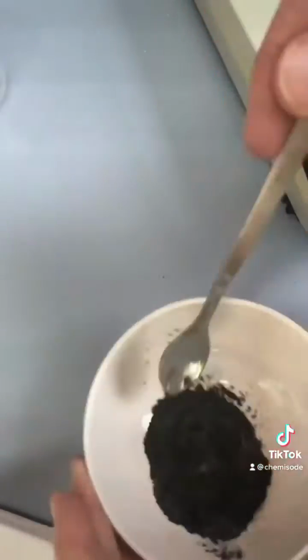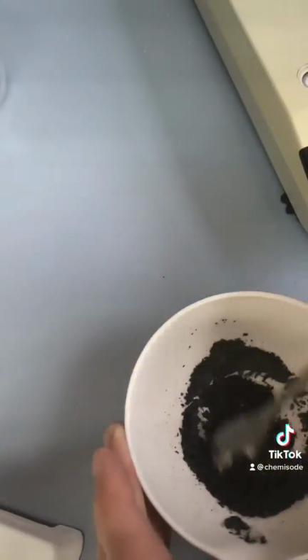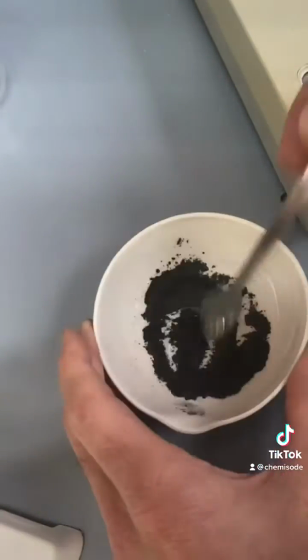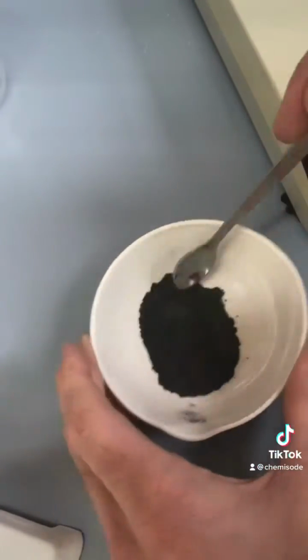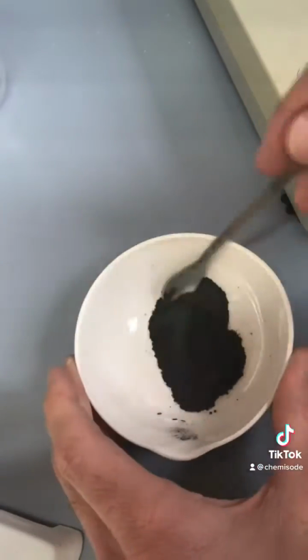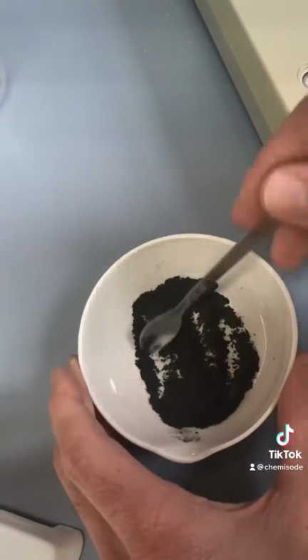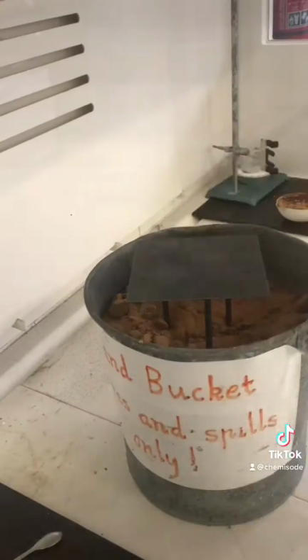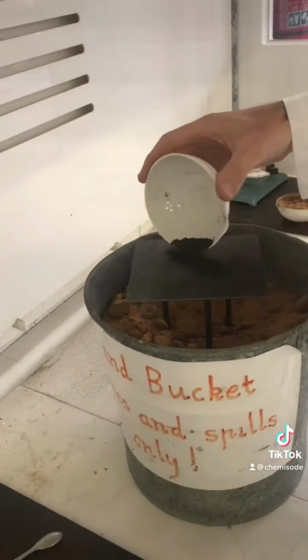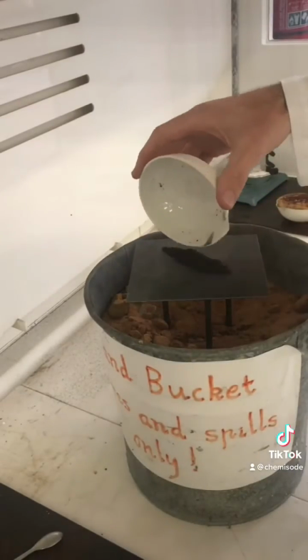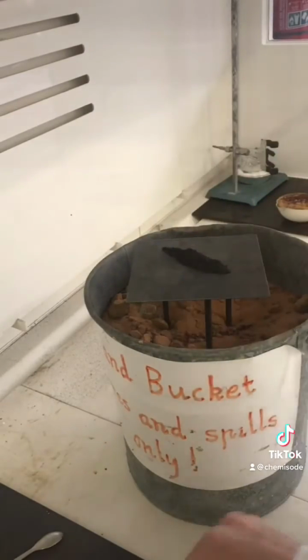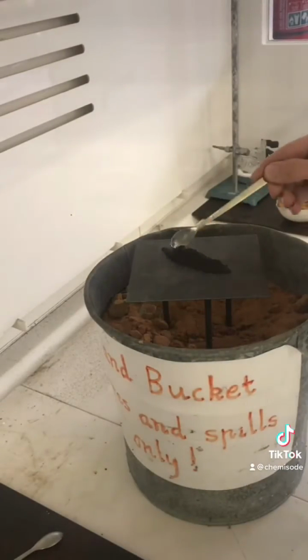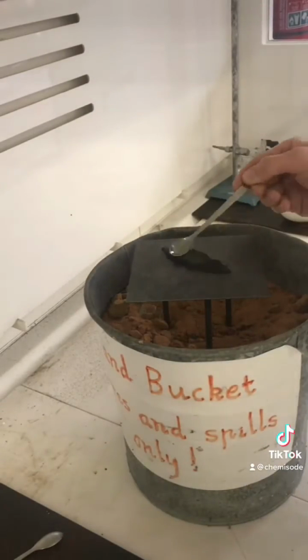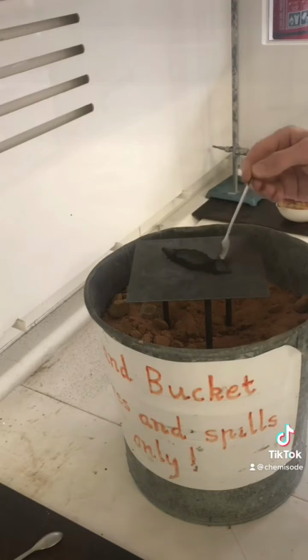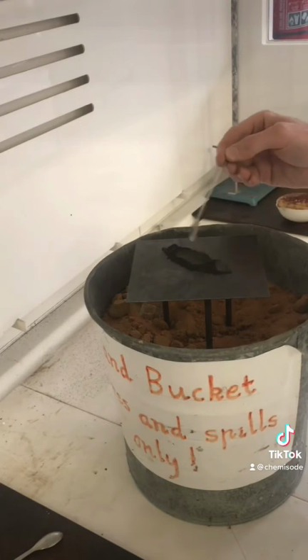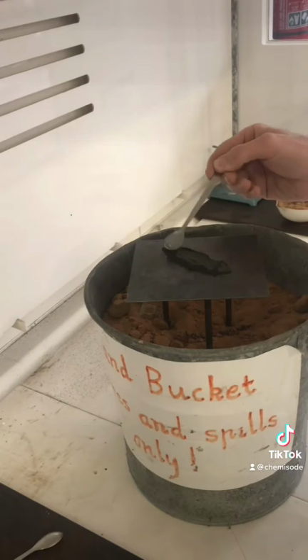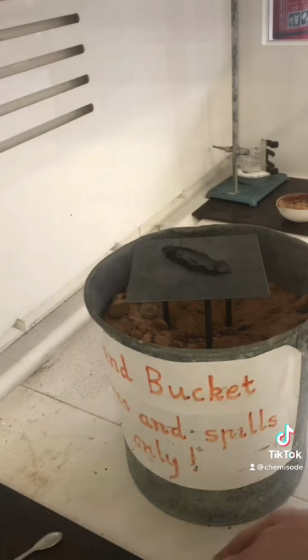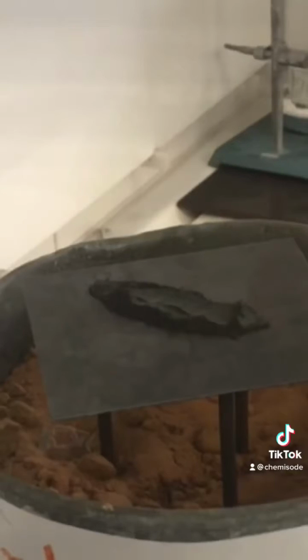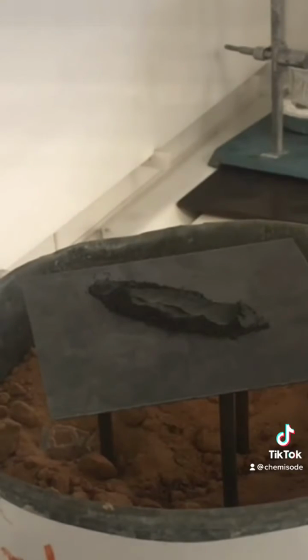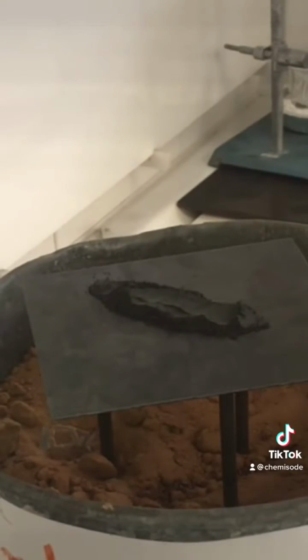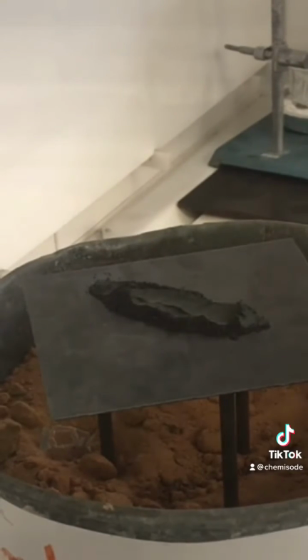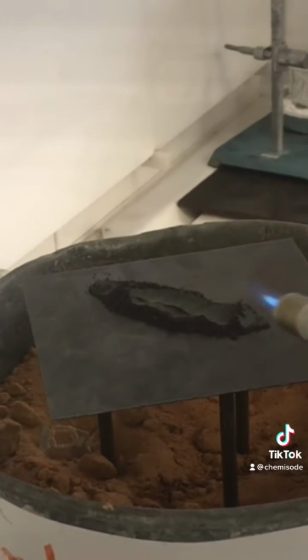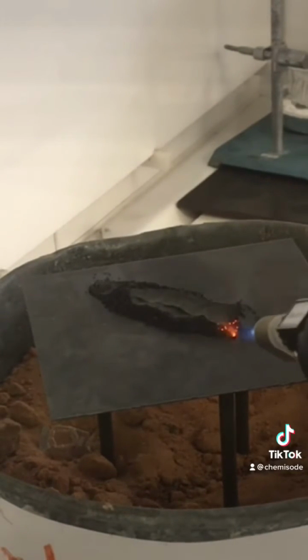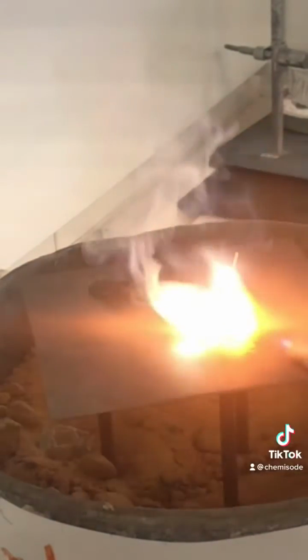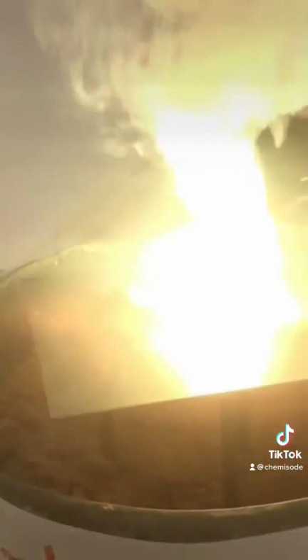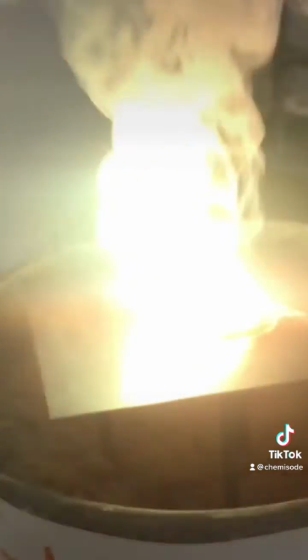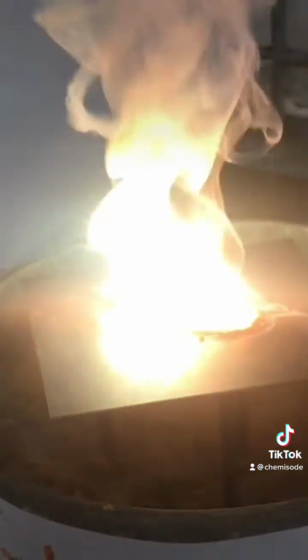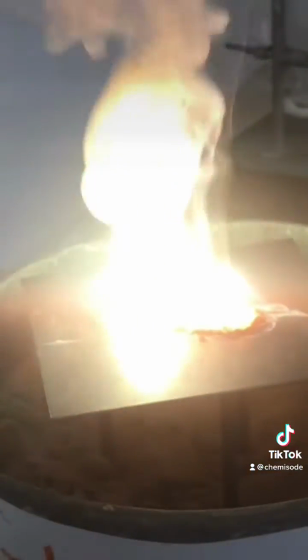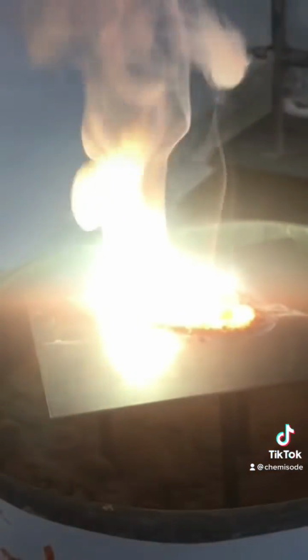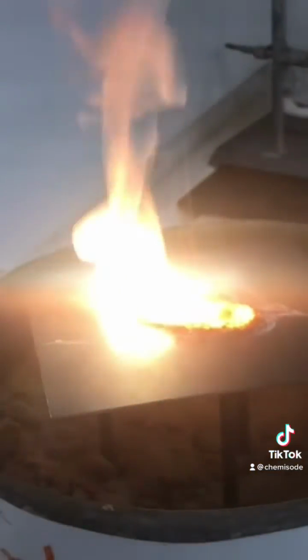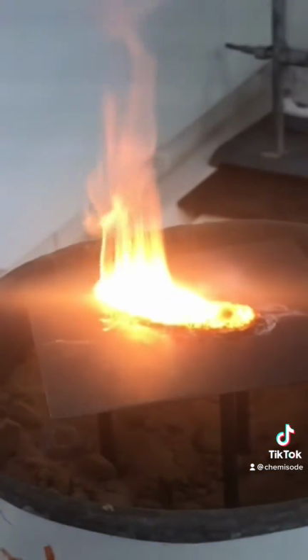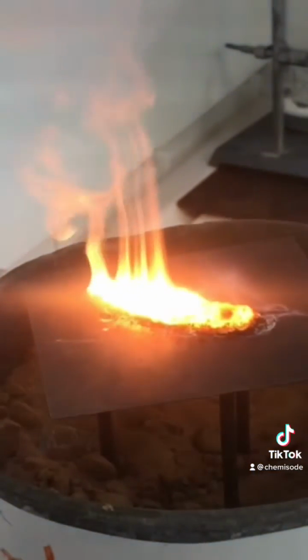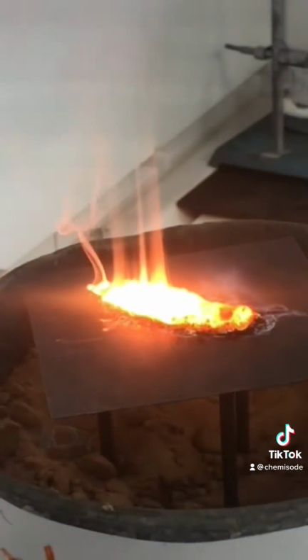We mix them all together until it's nice and uniform. We spread it all out into a nice line and then we add our activation energy. The reaction is quite exothermic, so it continues after we add that small amount of activation energy.